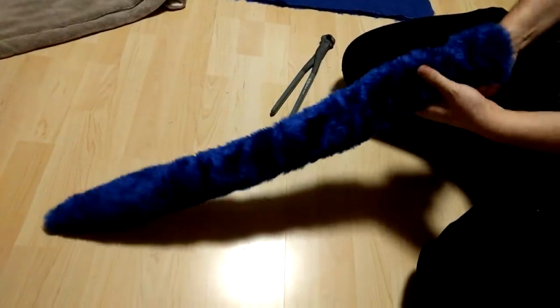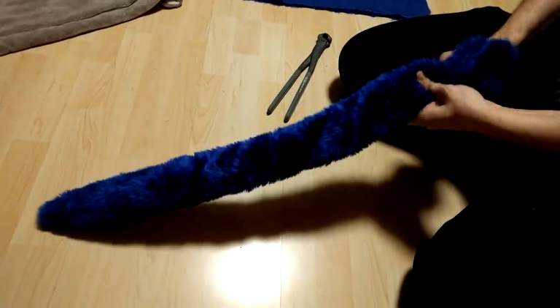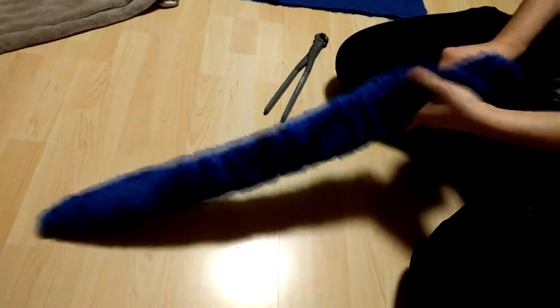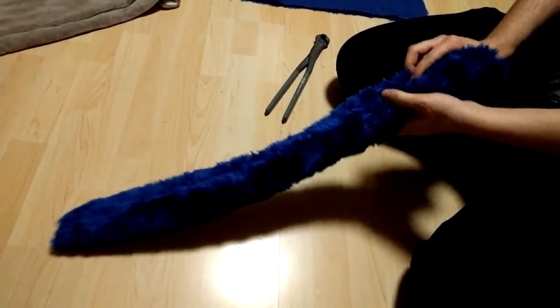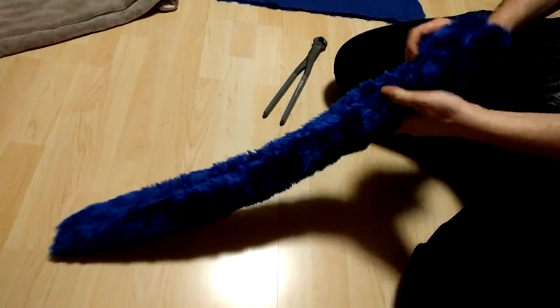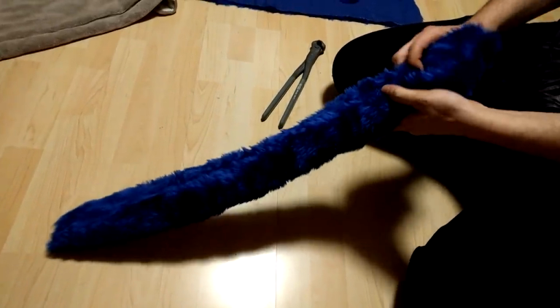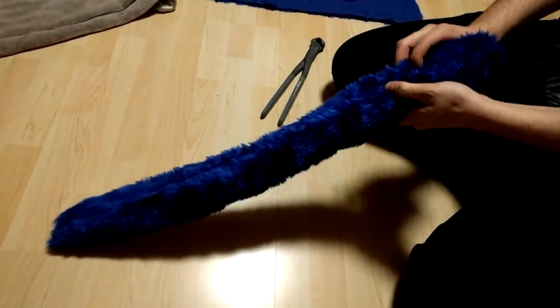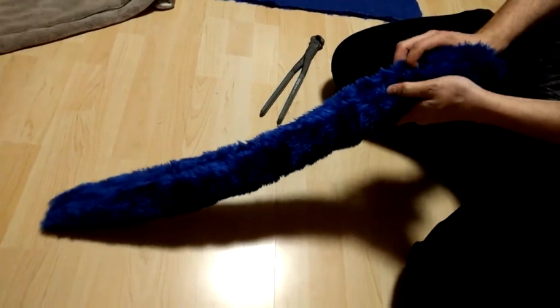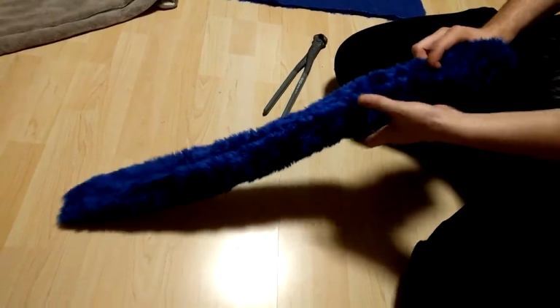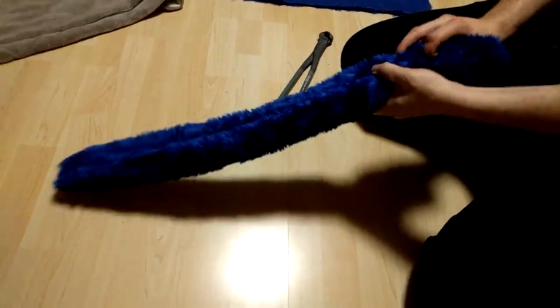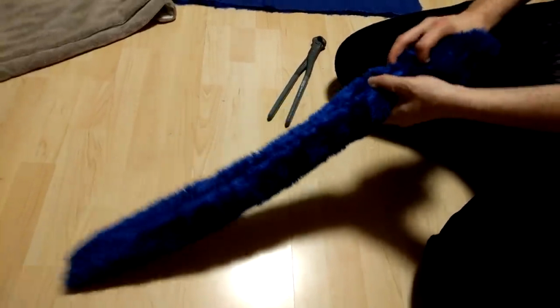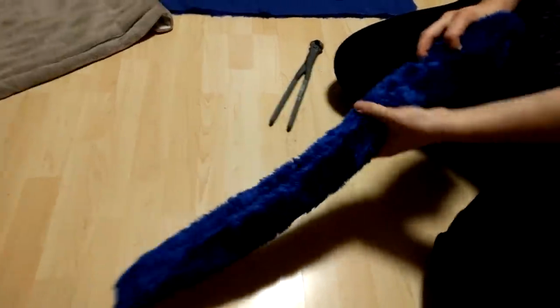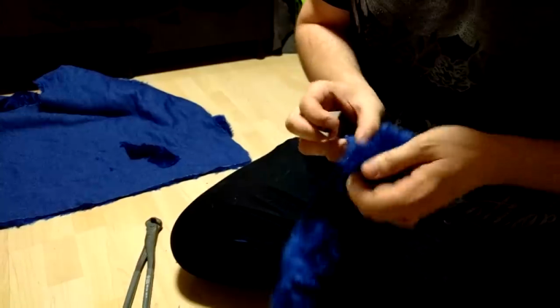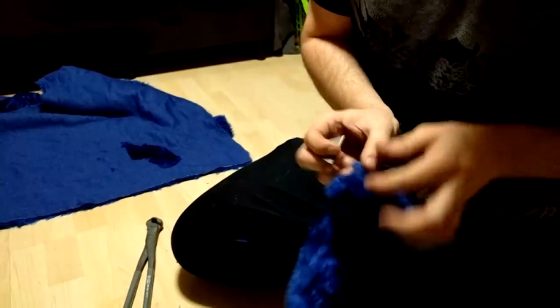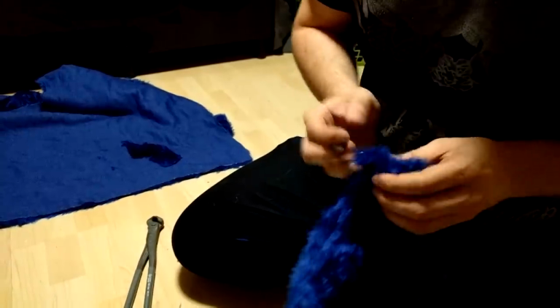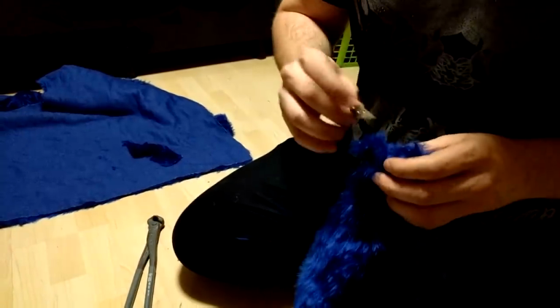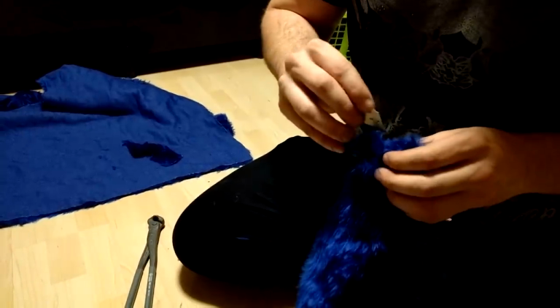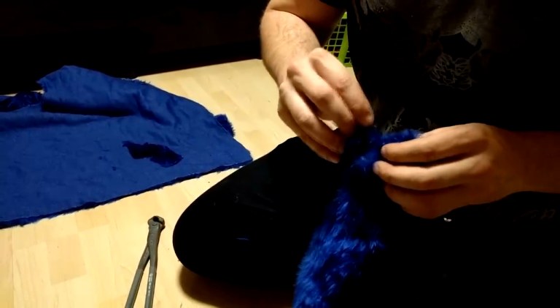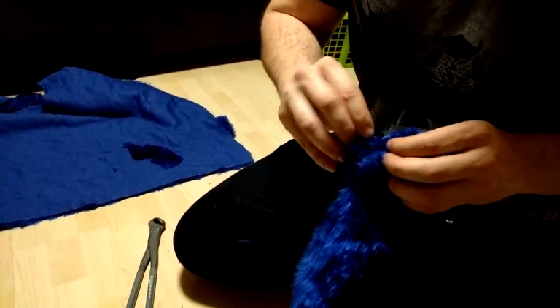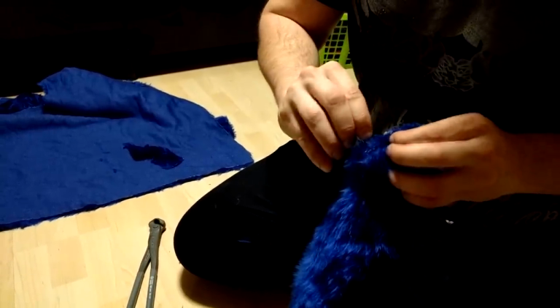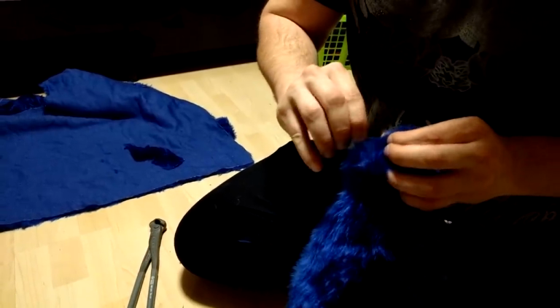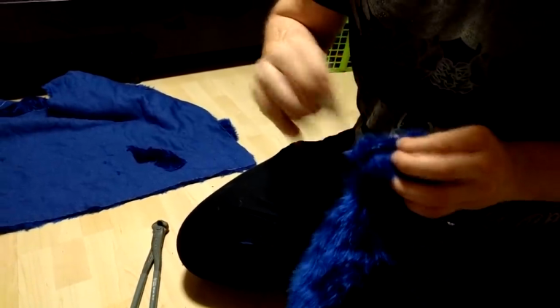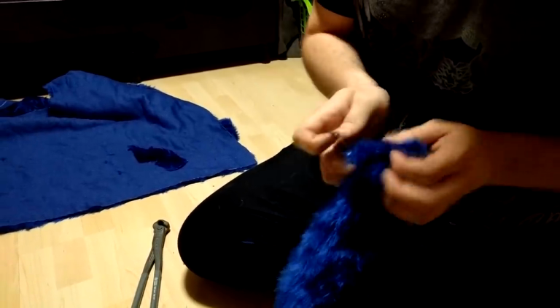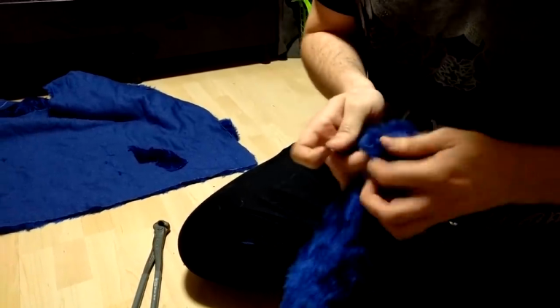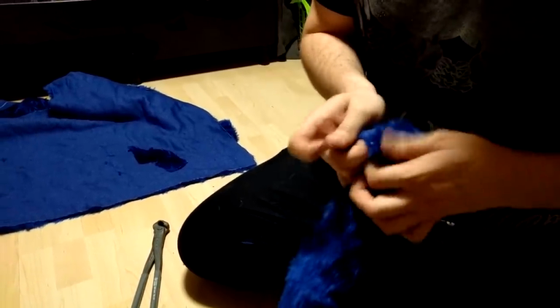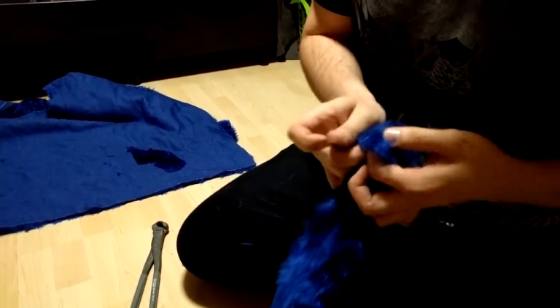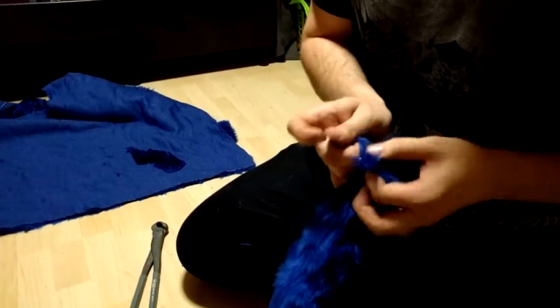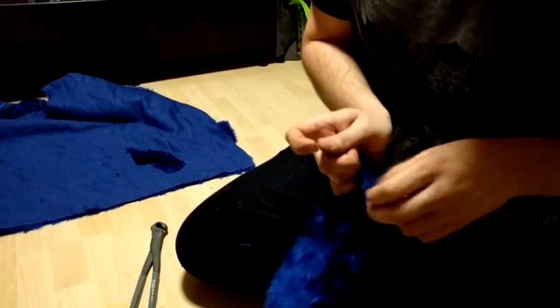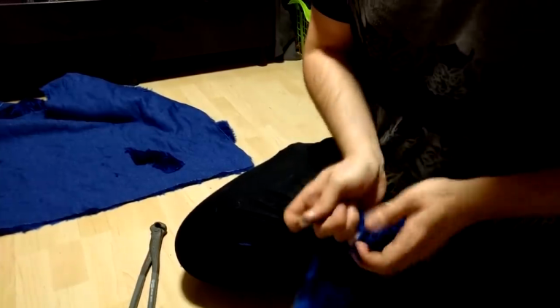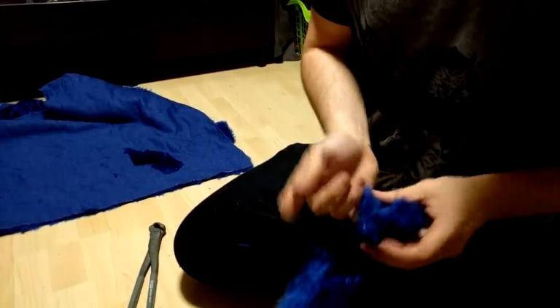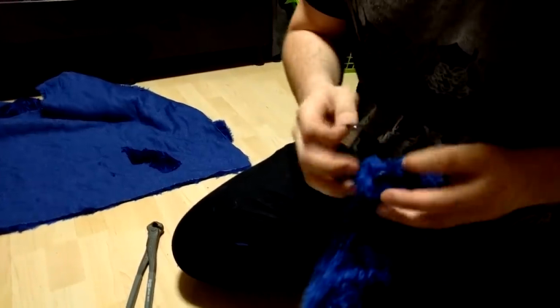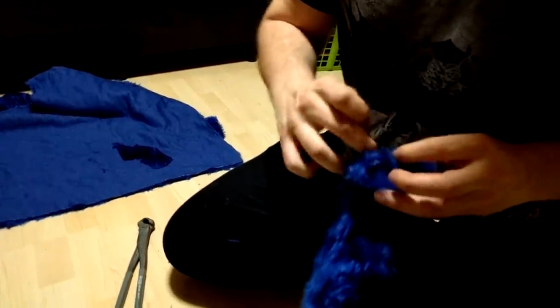If you don't know what direction fur goes, just go look at the animal. Look at which way the fur is going and do it like that.